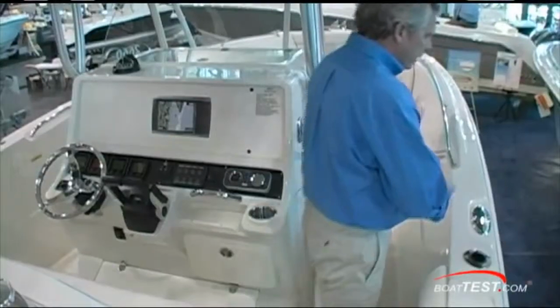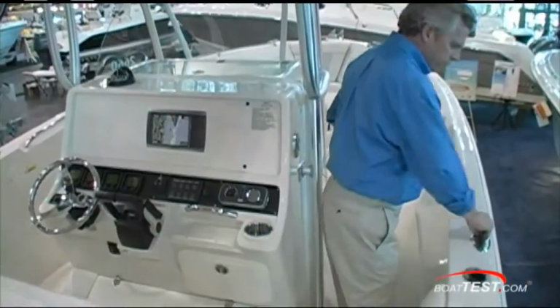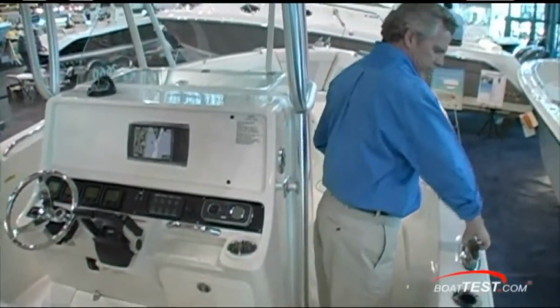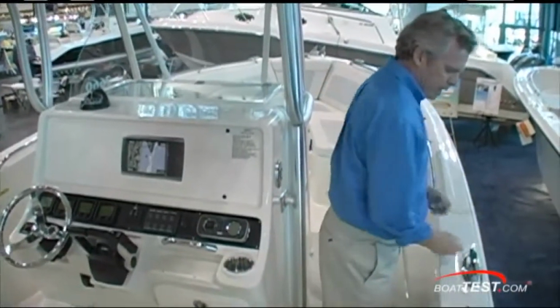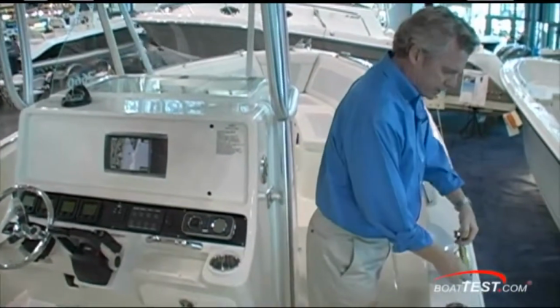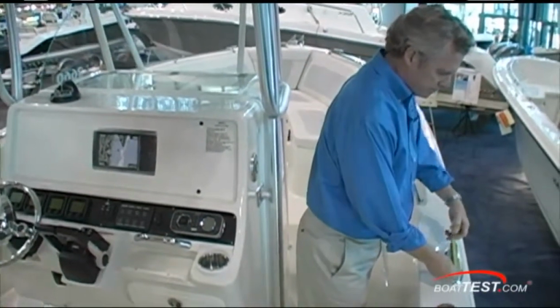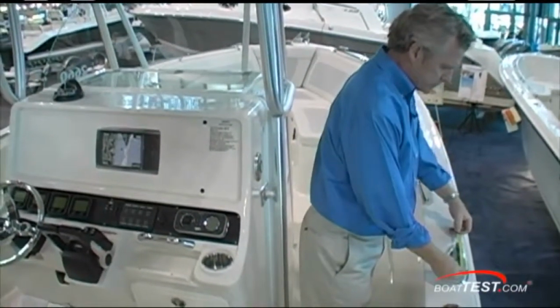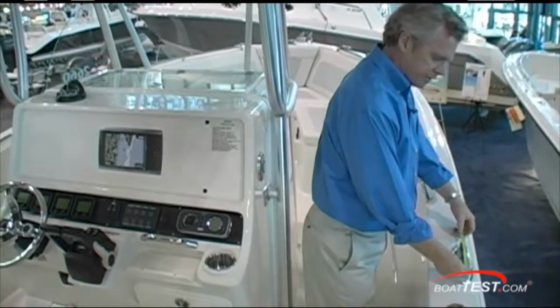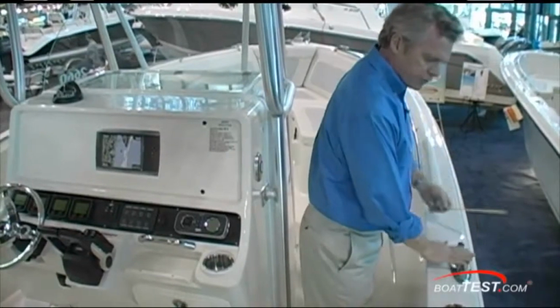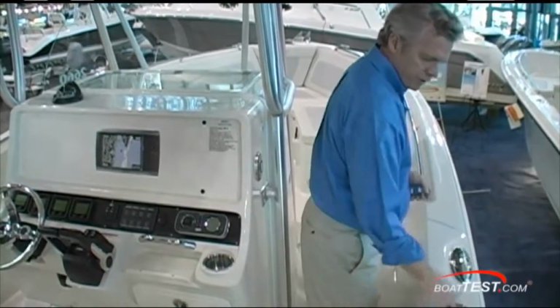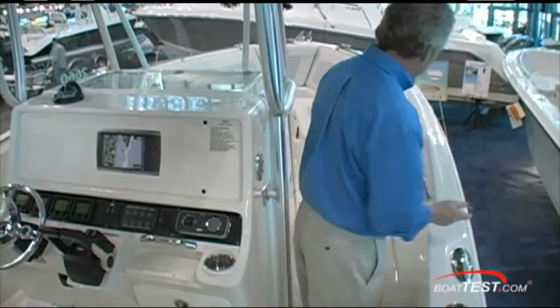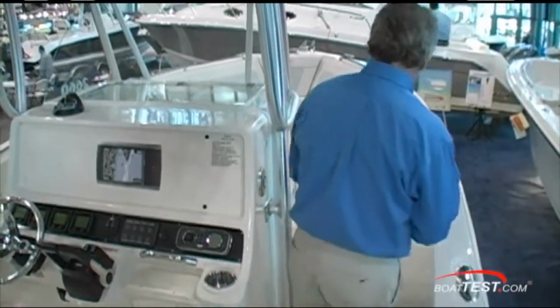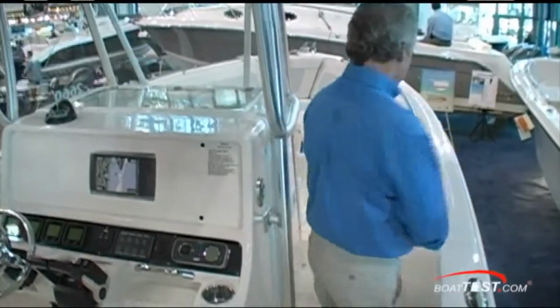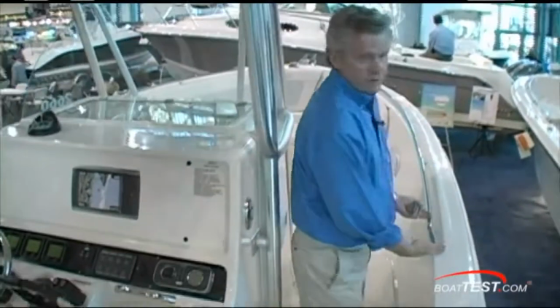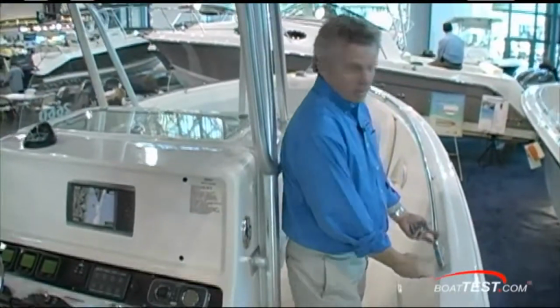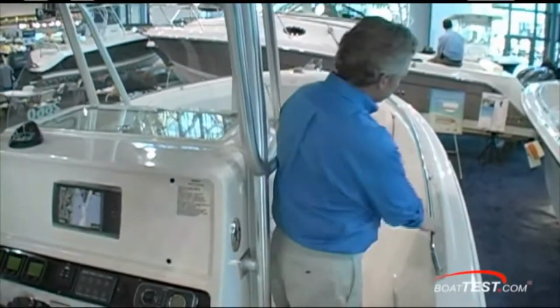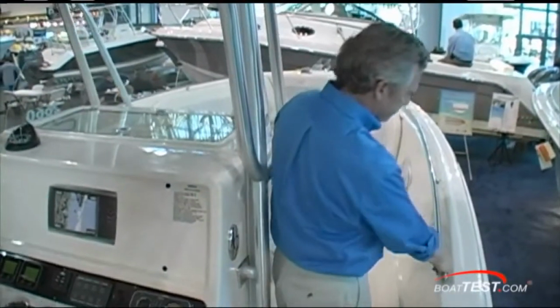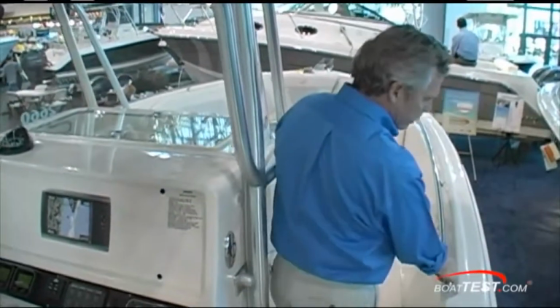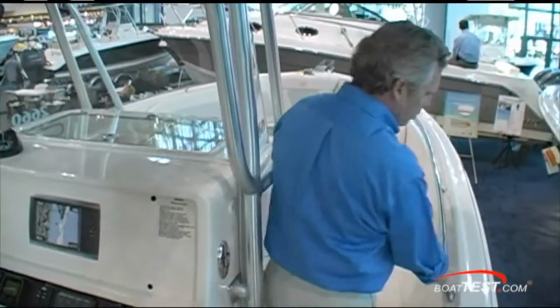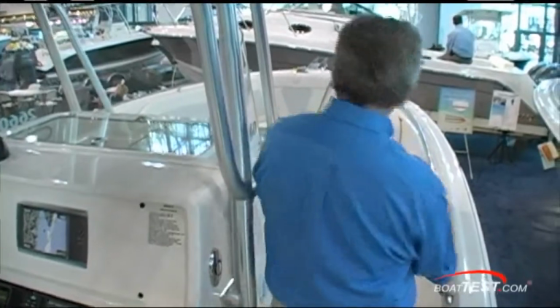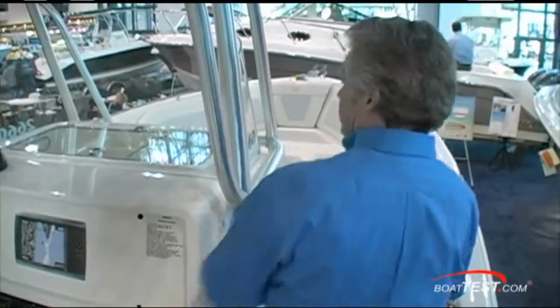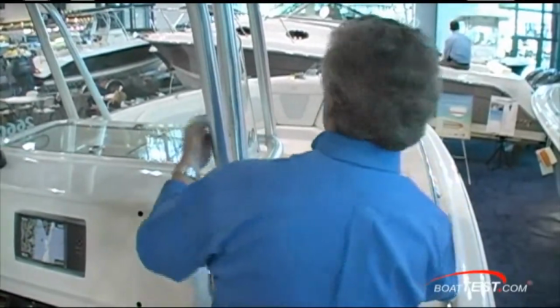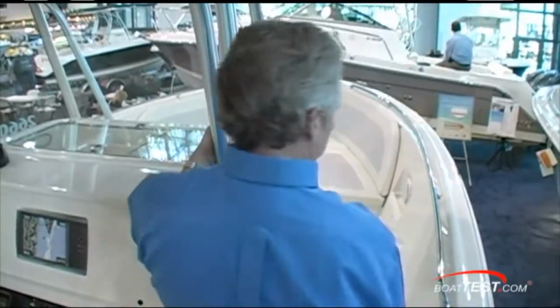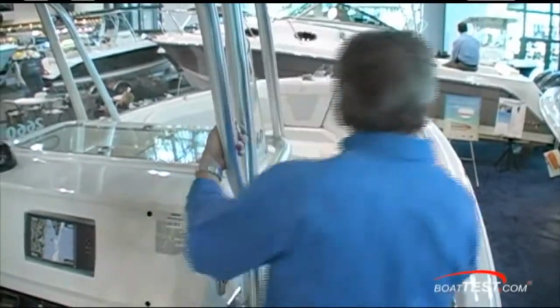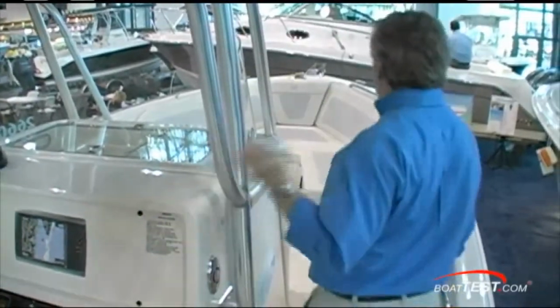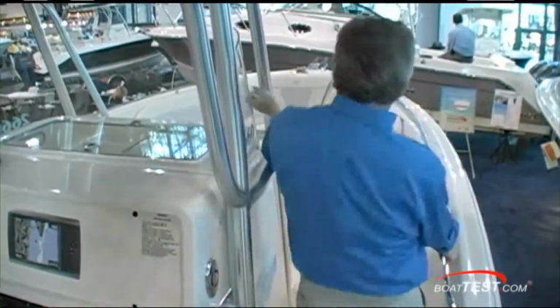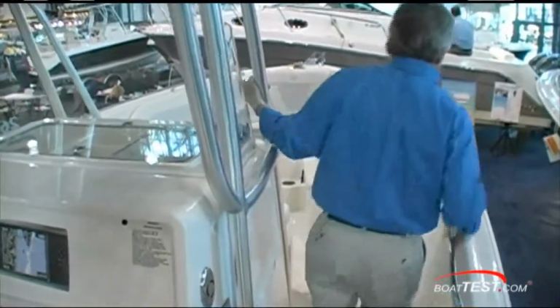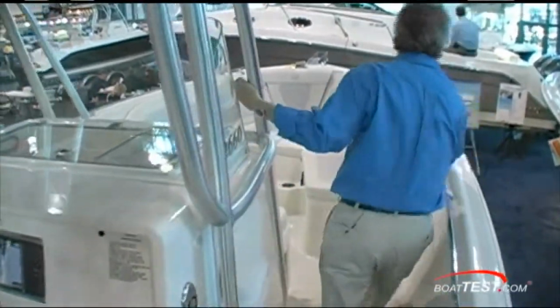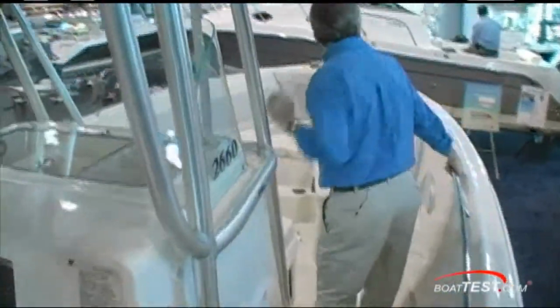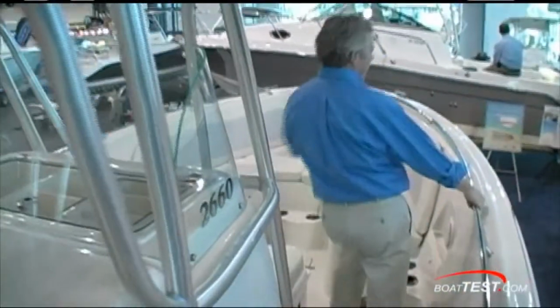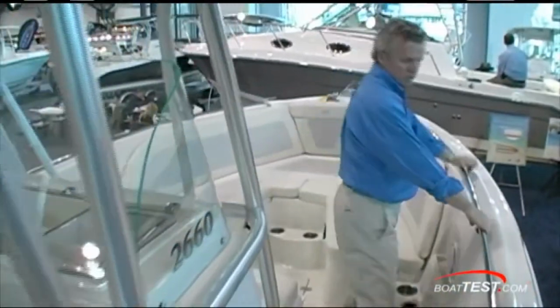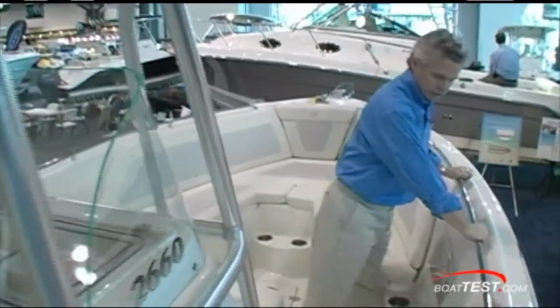As we move forward, there's a pop-up cleat — seven inches — and another rod holder. The stainless steel grab rail goes all the way back to this area, so when you really need to grab your way into a head seat, you've got everything to hold on to.